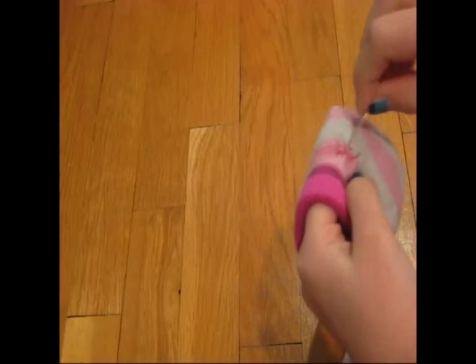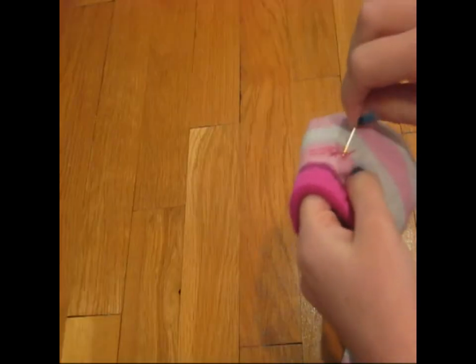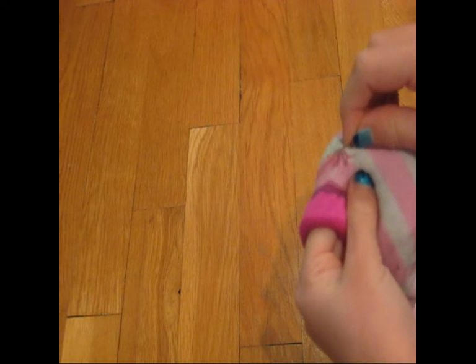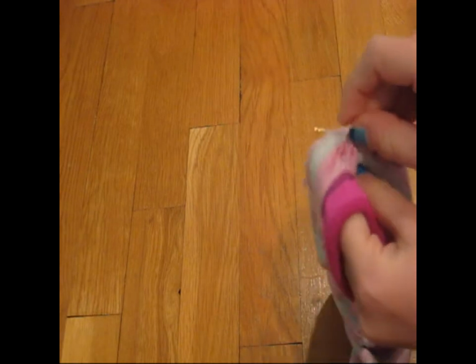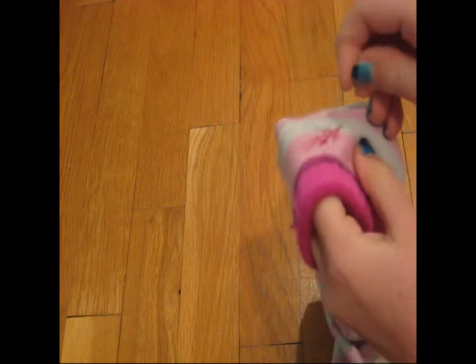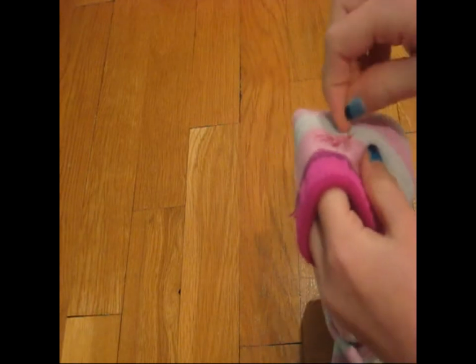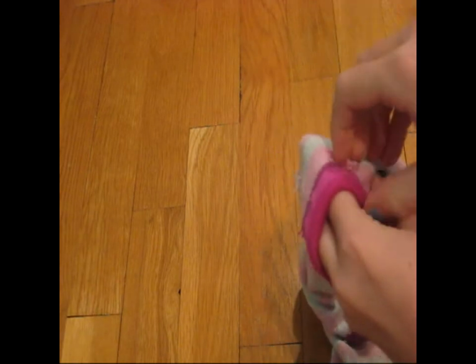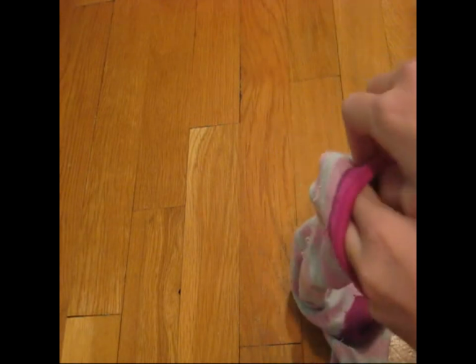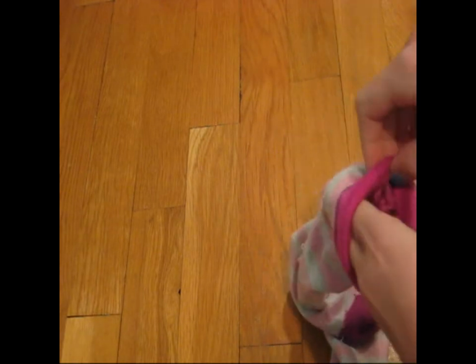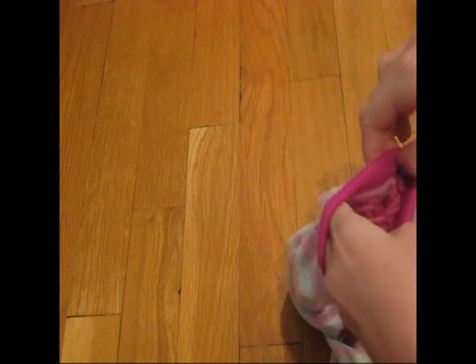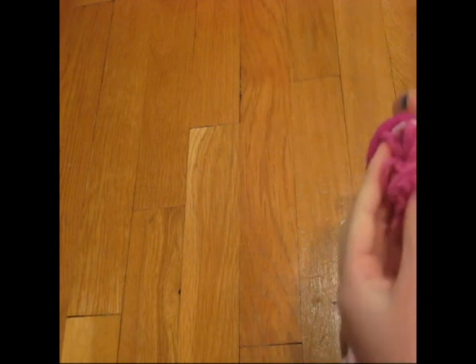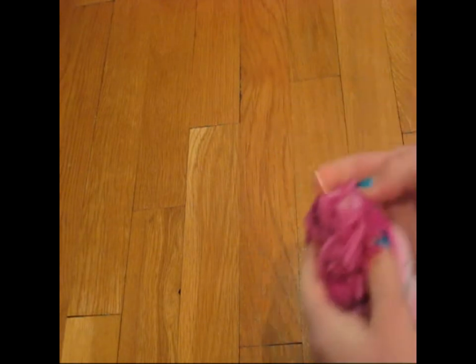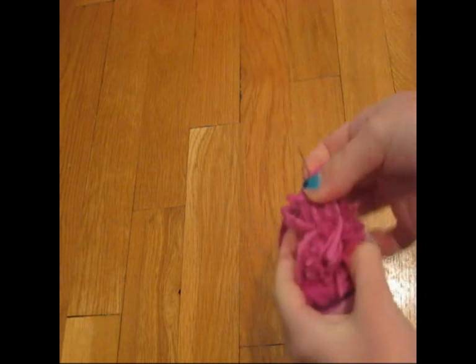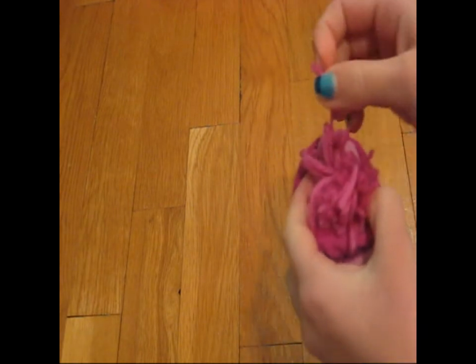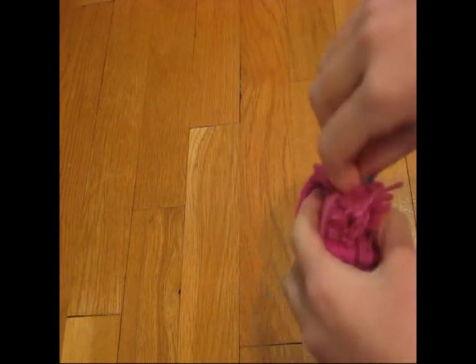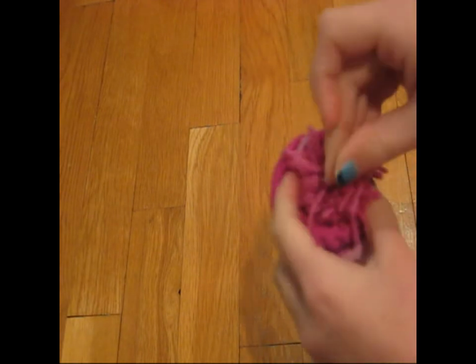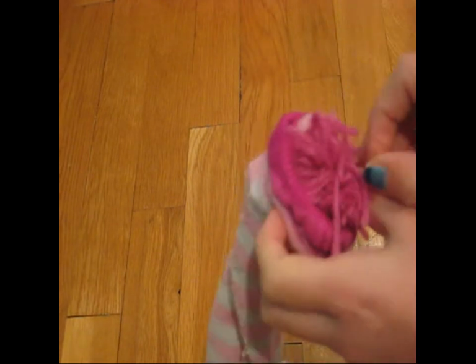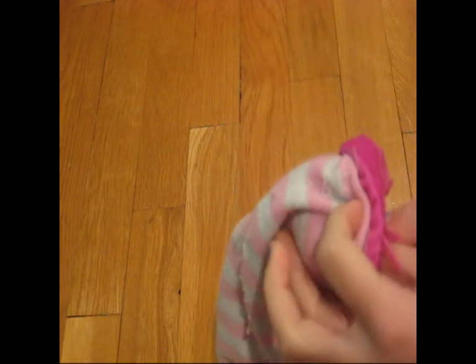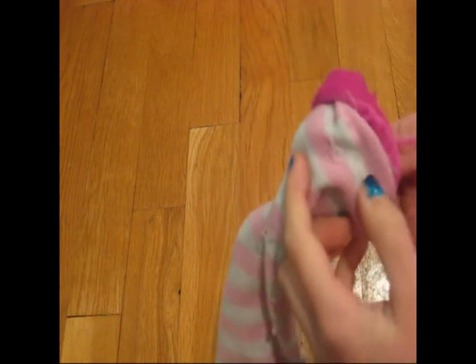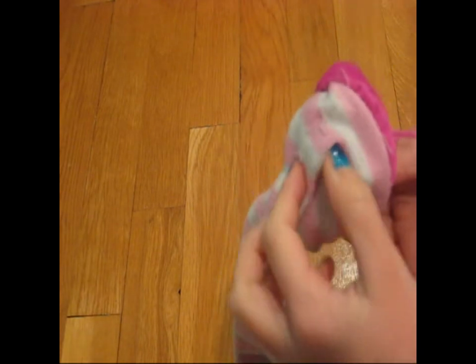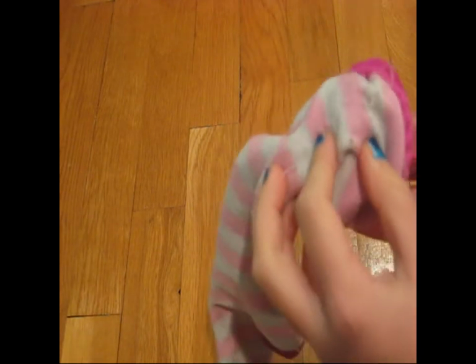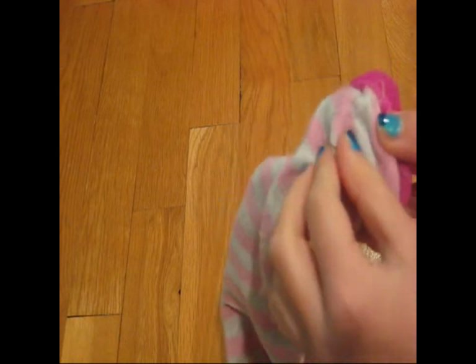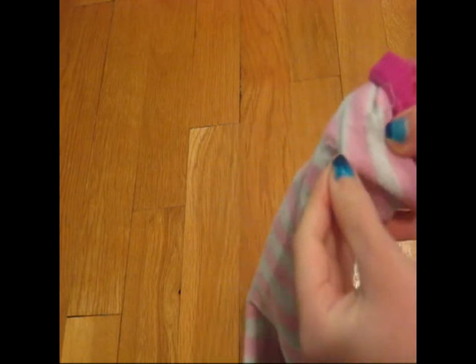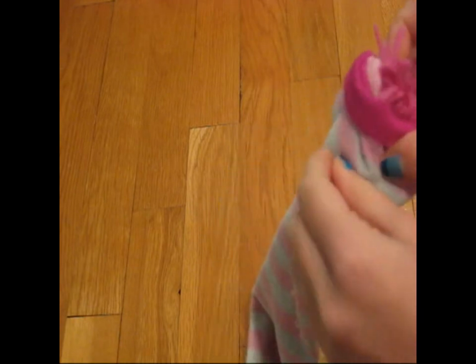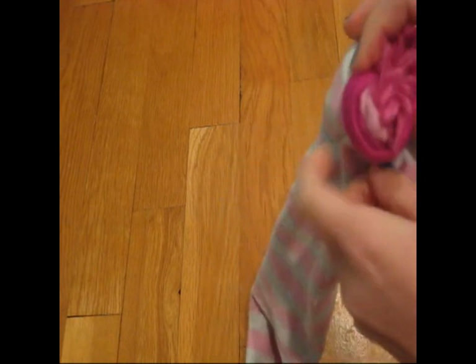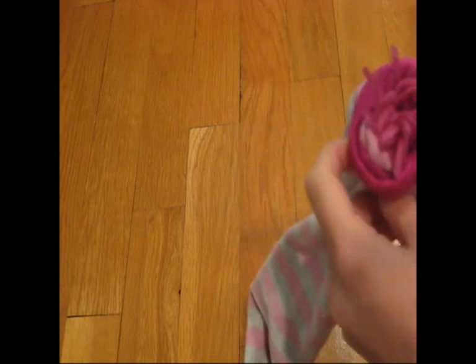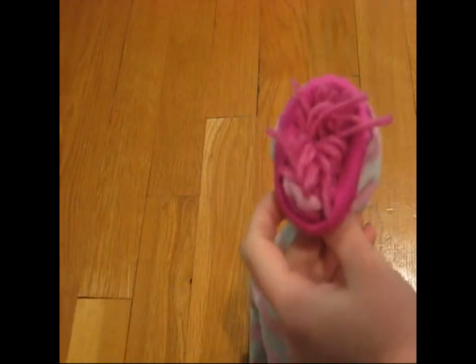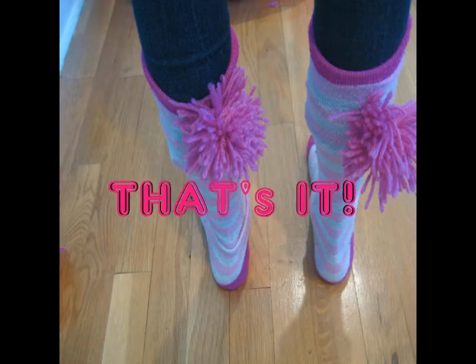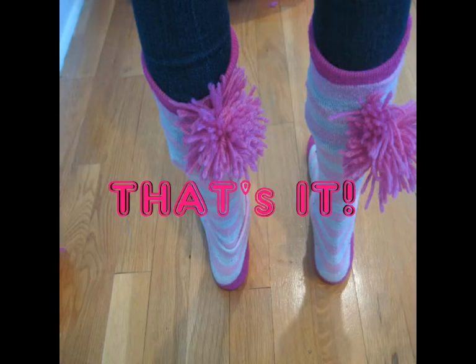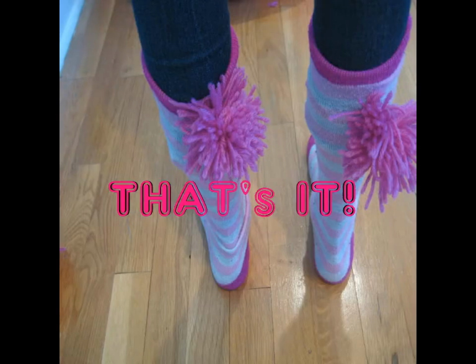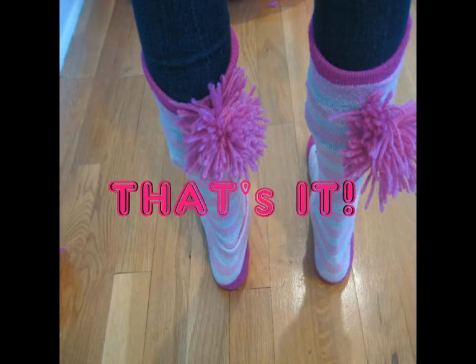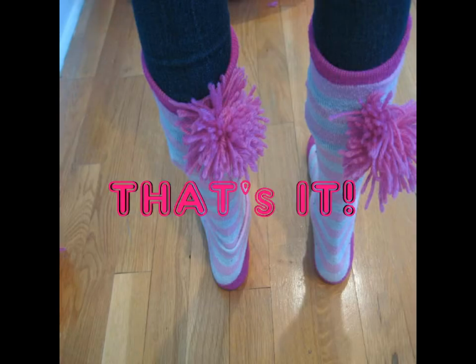Using my needle and thread, I'm going to sew my pom-pom onto the back of my sock. Make sure to make it tight so it will not fall off. And that's it.